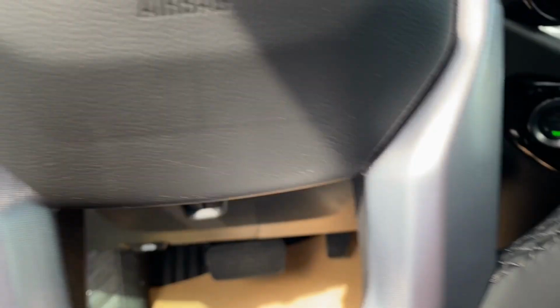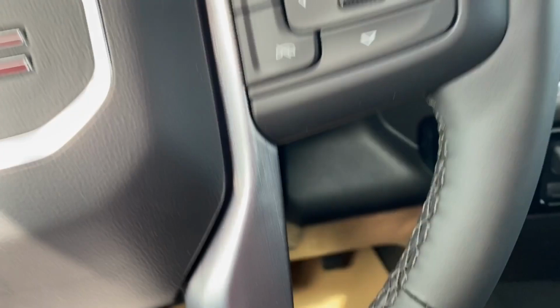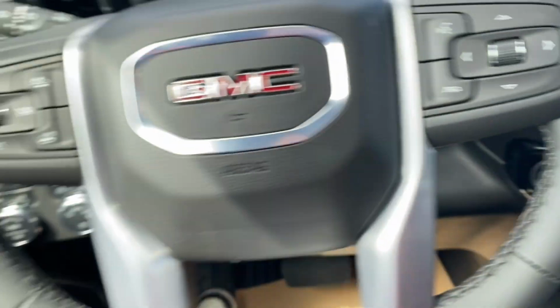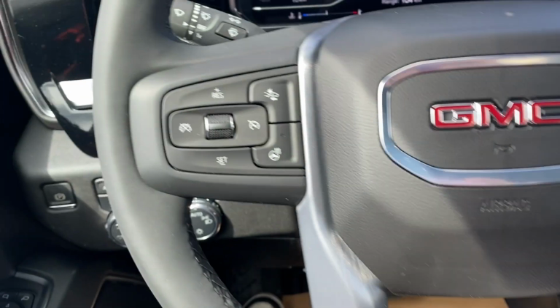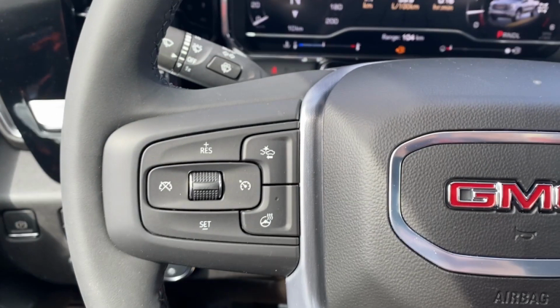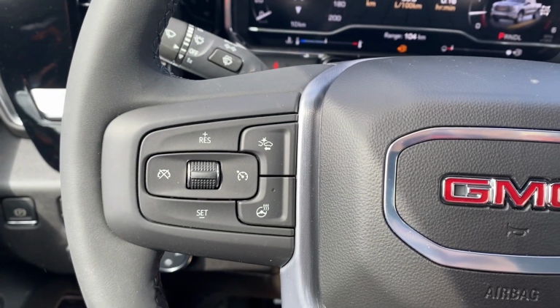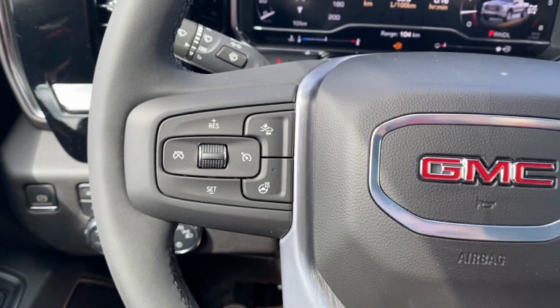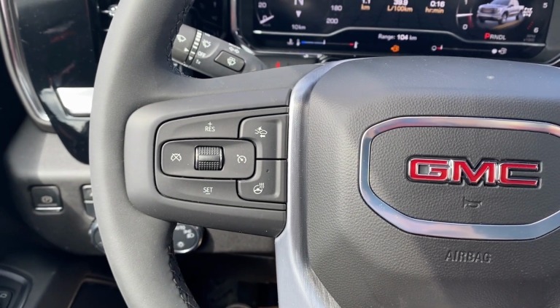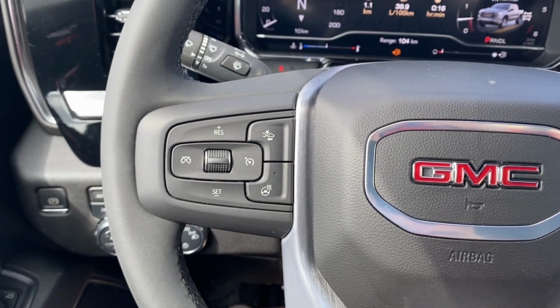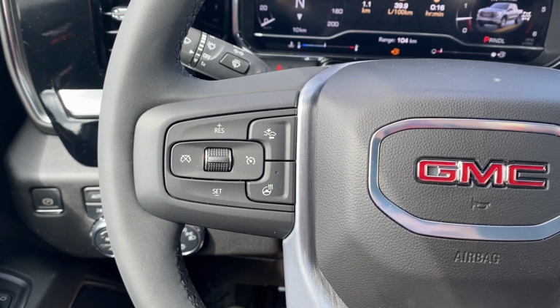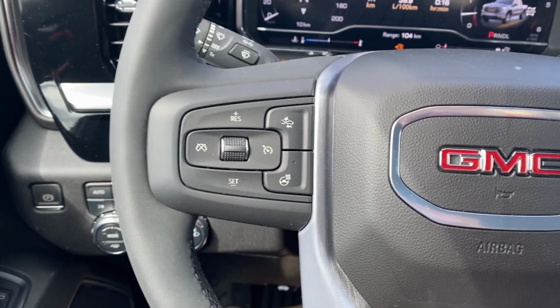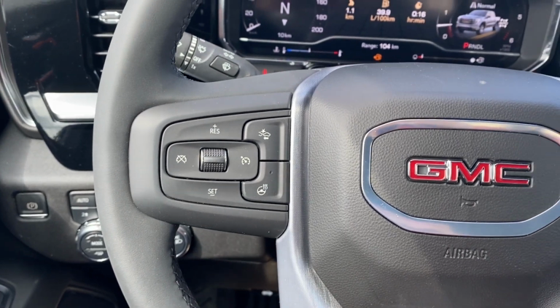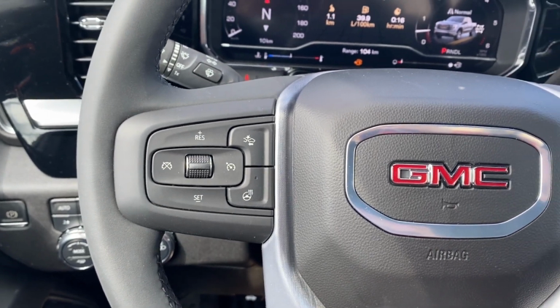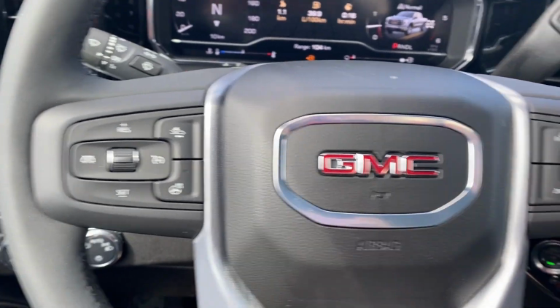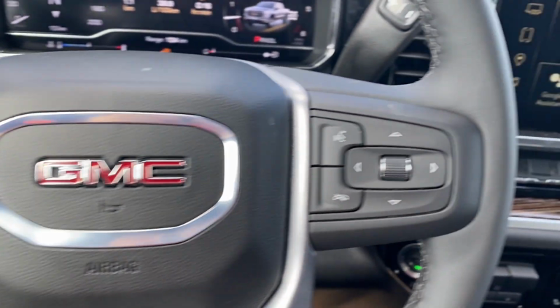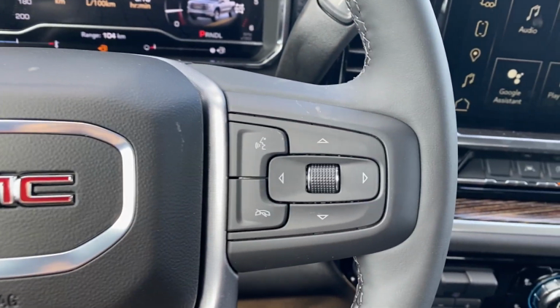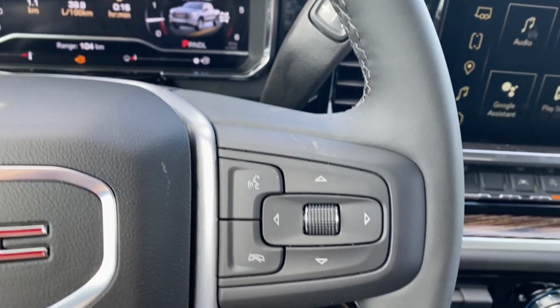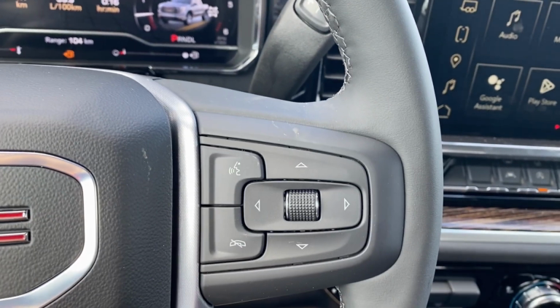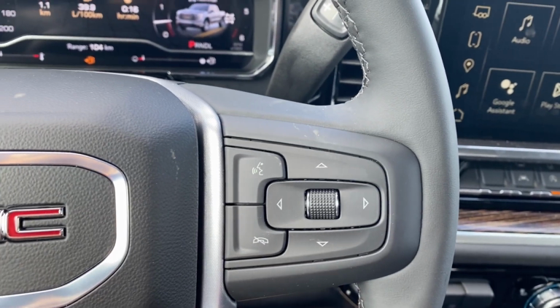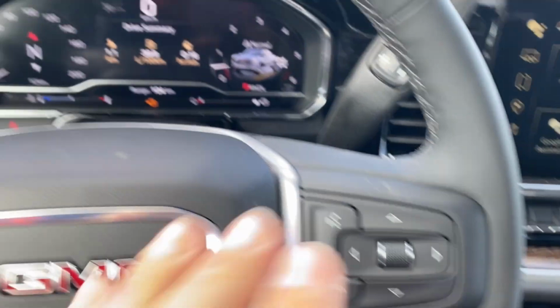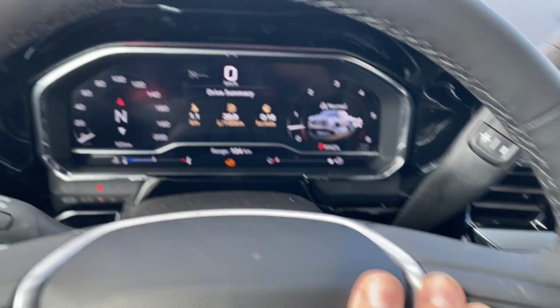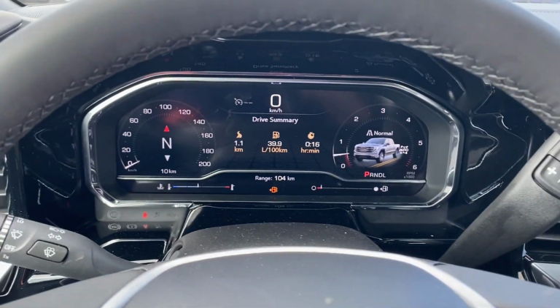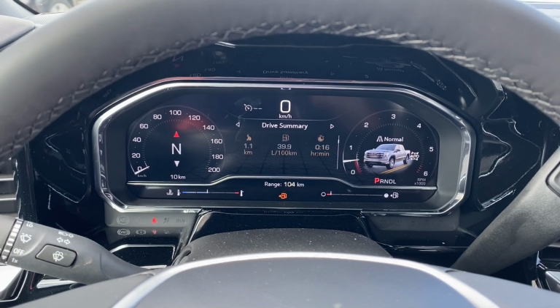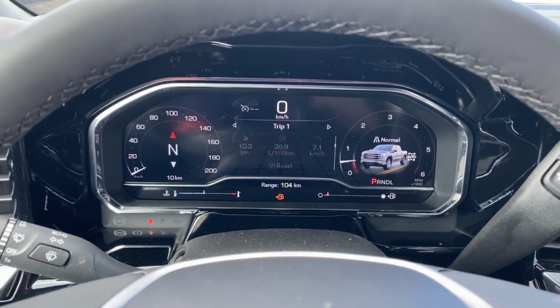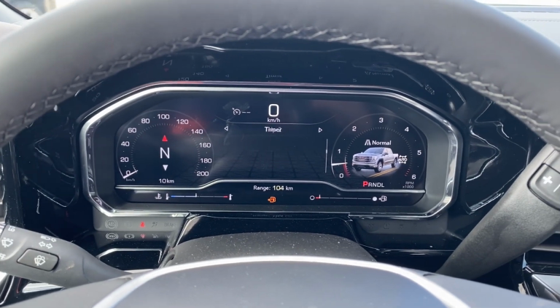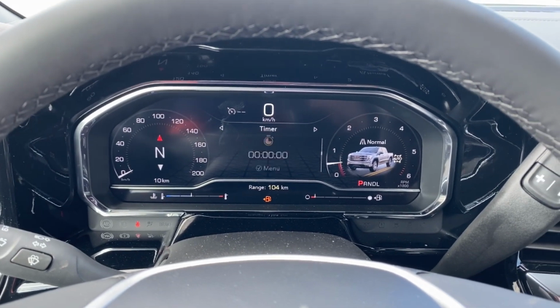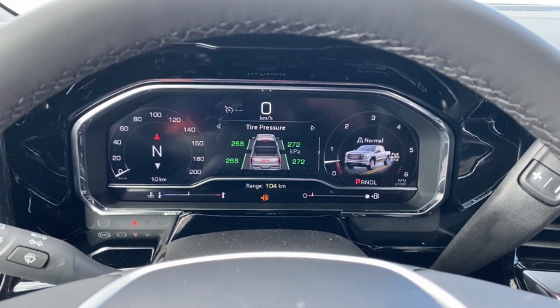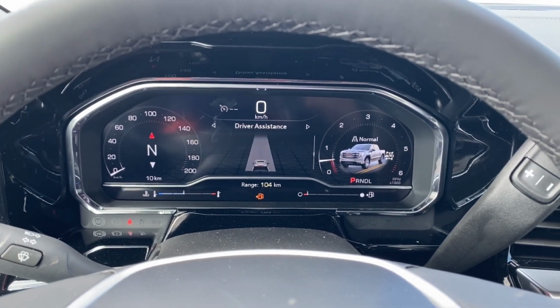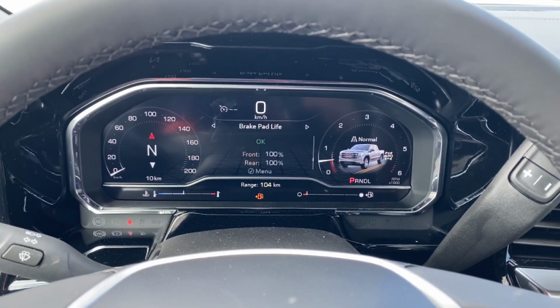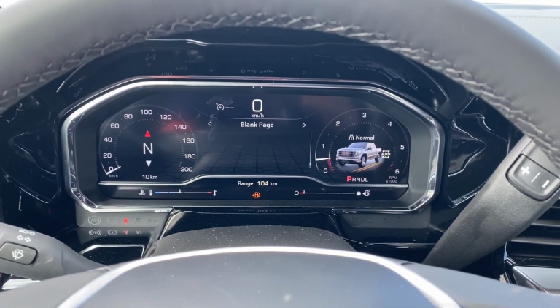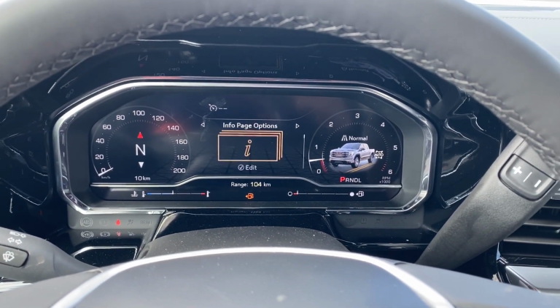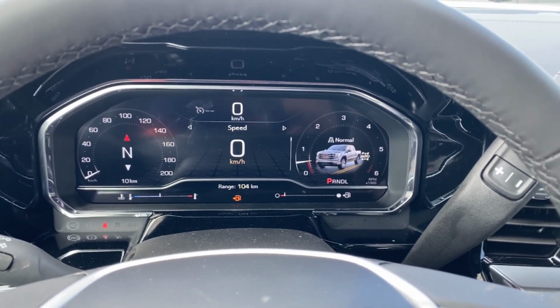Inside the vehicle on the left hand side of the steering wheel you have your cruise control, forward collision alert and heated steering wheel, while on the right voice recognition and directional controls for the screen in front of you. Plenty of information and vehicle maintenance screens here that you can scroll through.